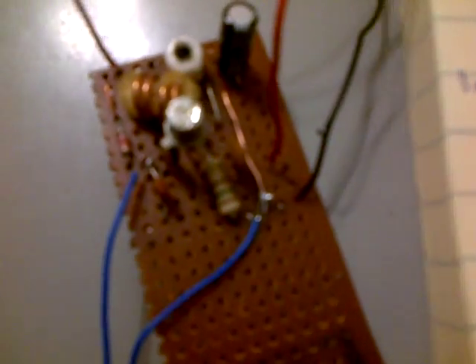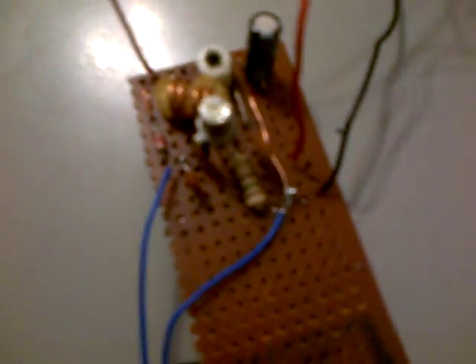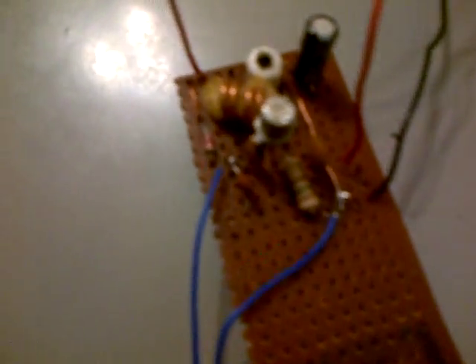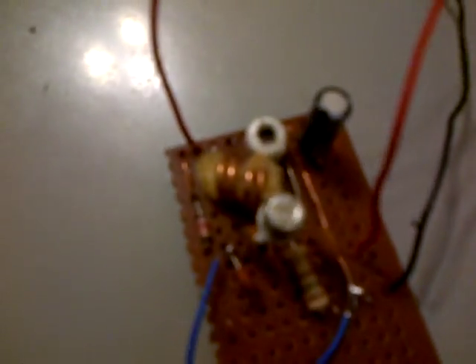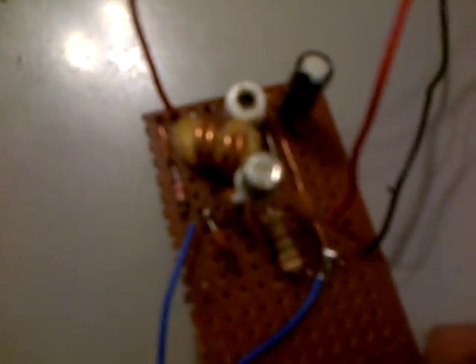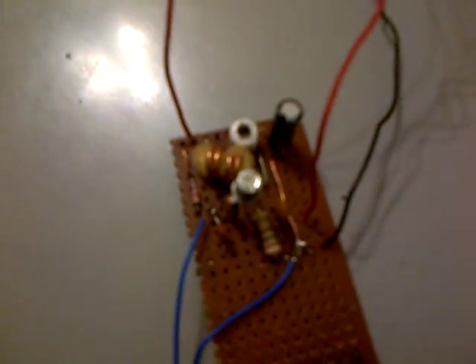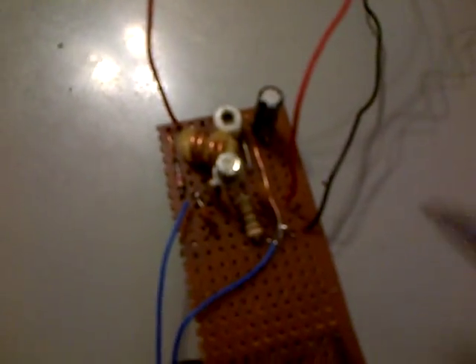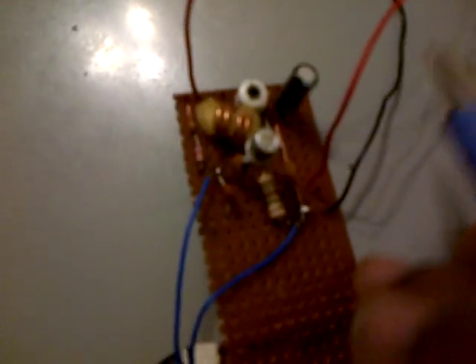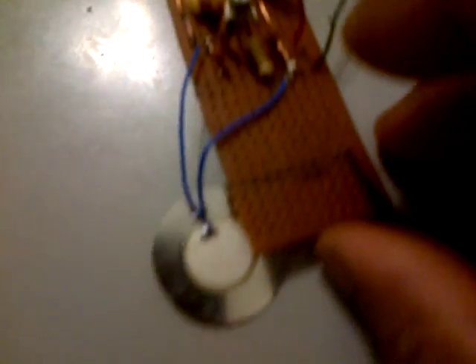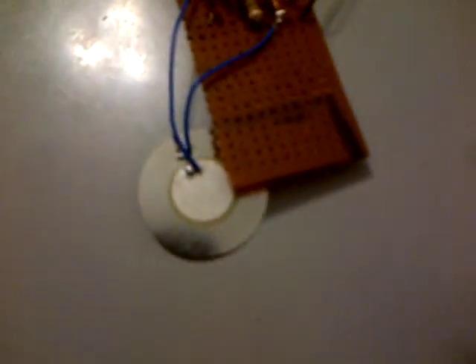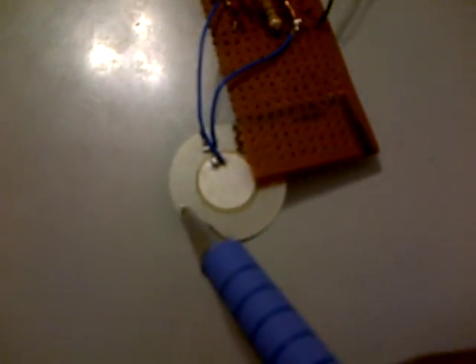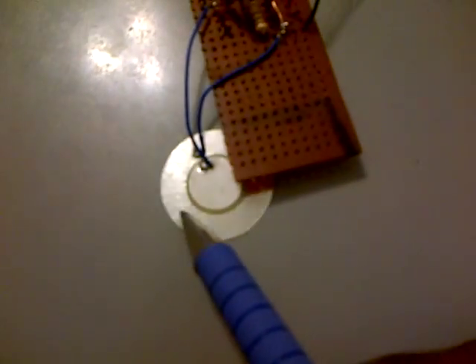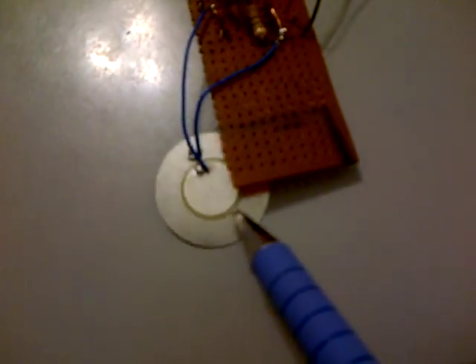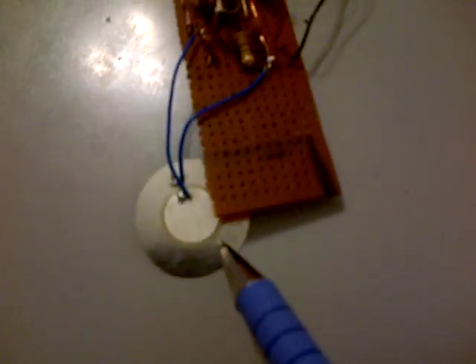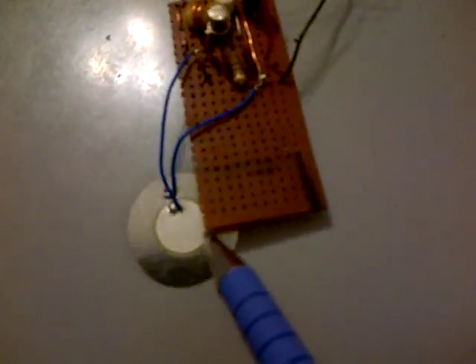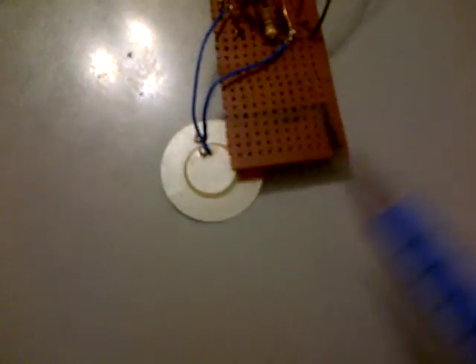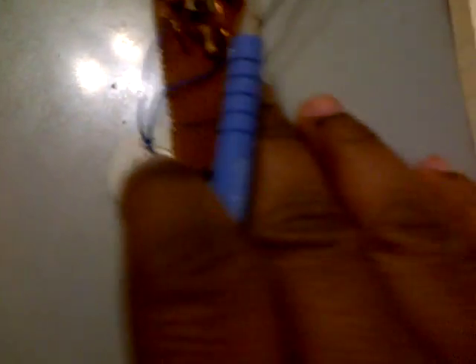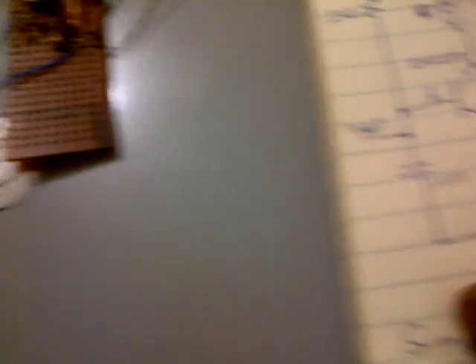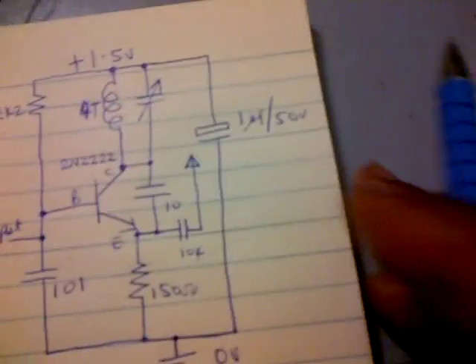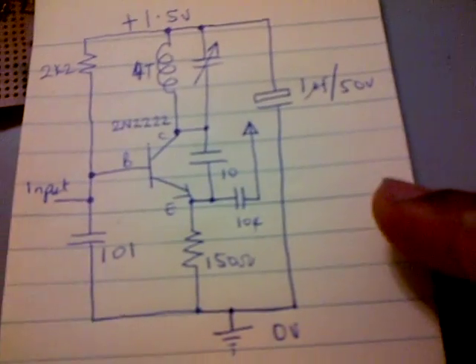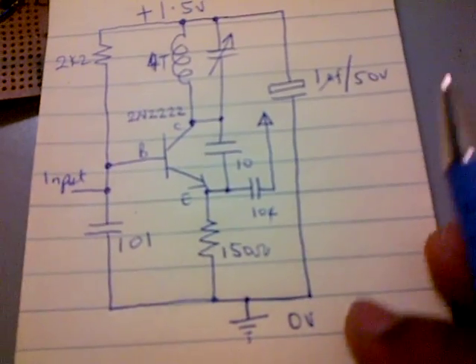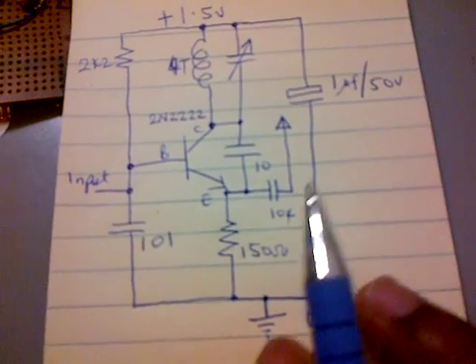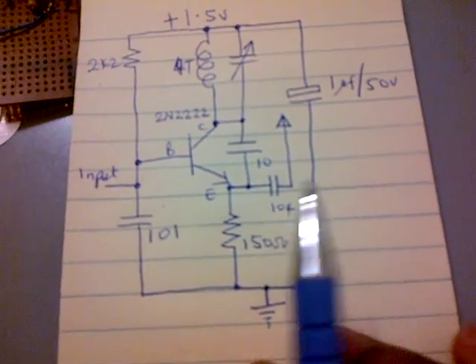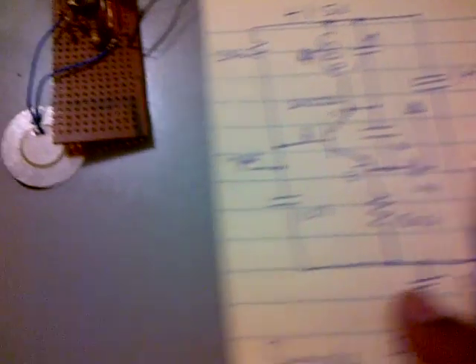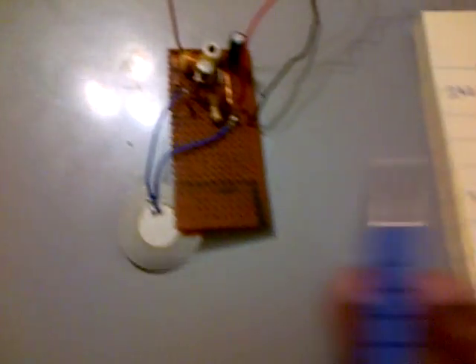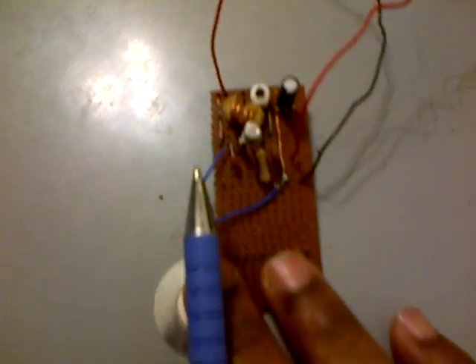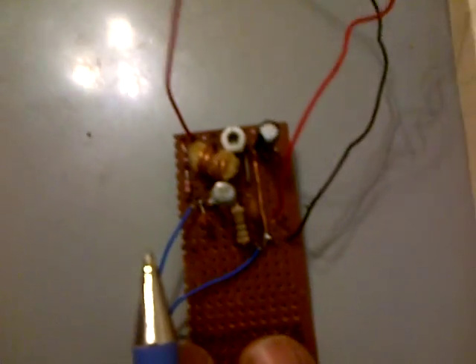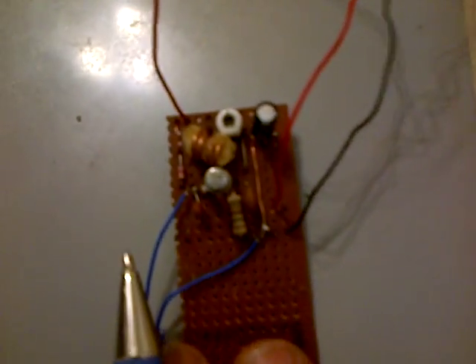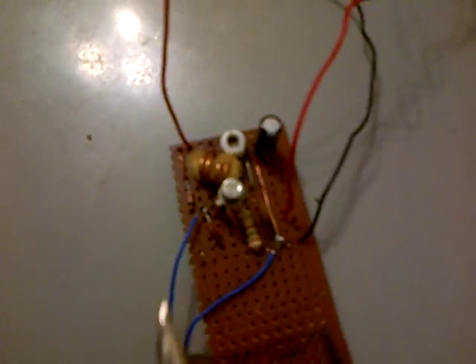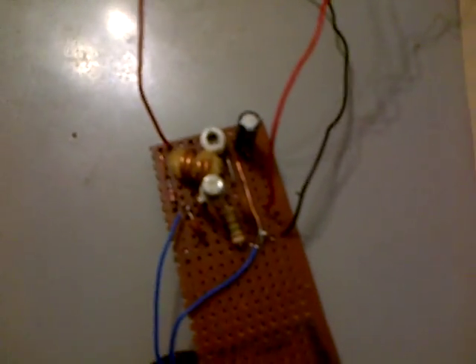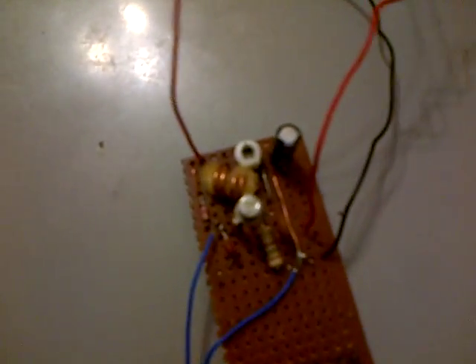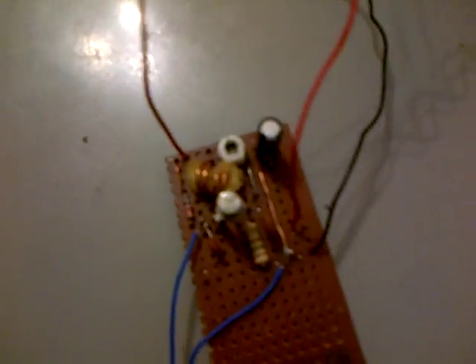For this transmitter to work we used a crystal microphone. So there's the circuit diagram and there is the completed FM transmitter.